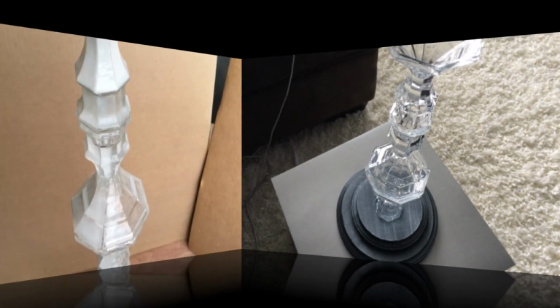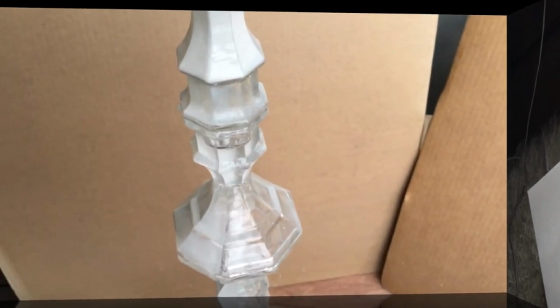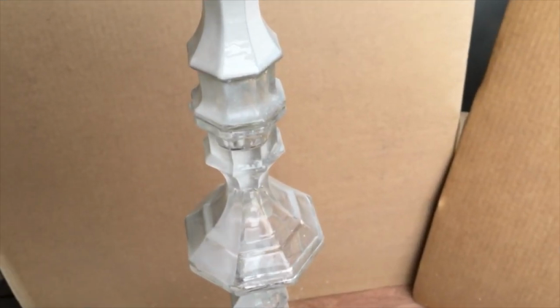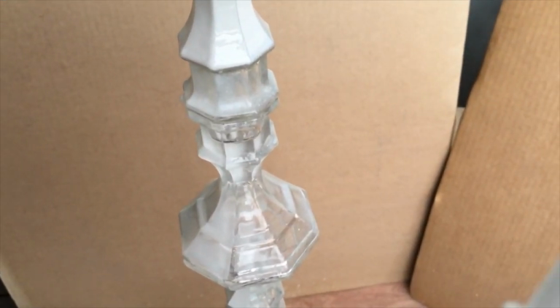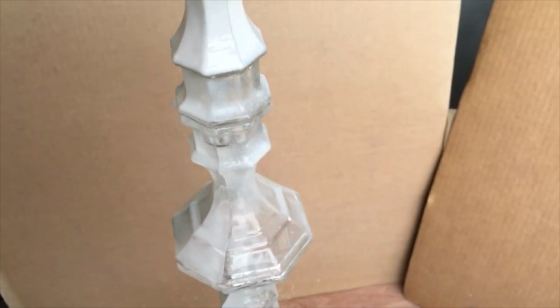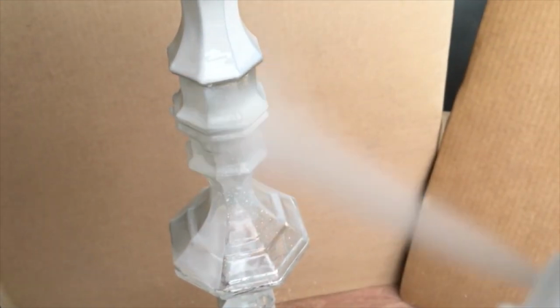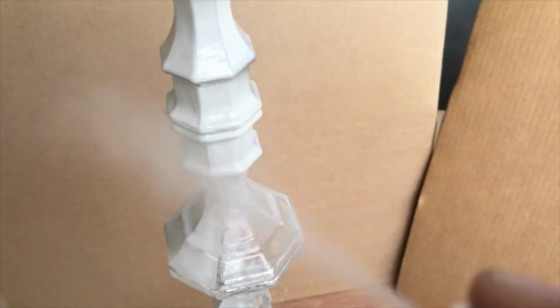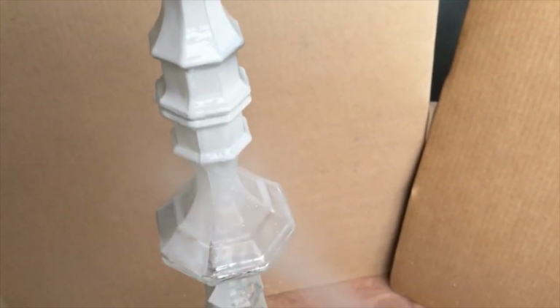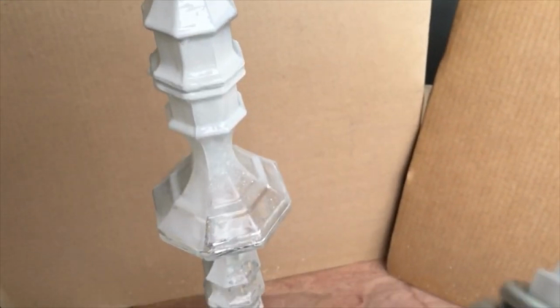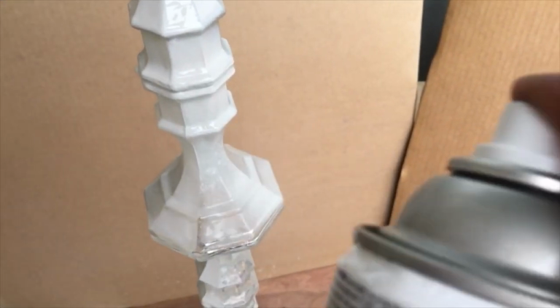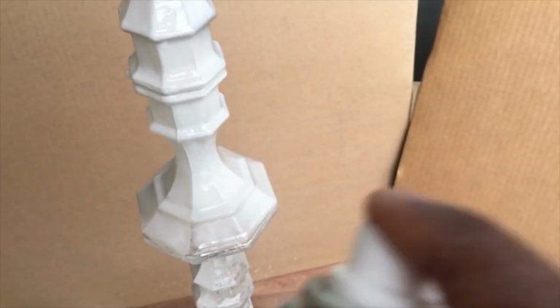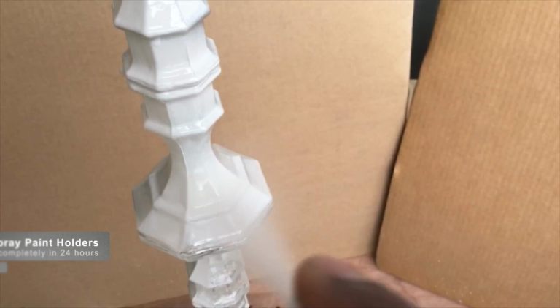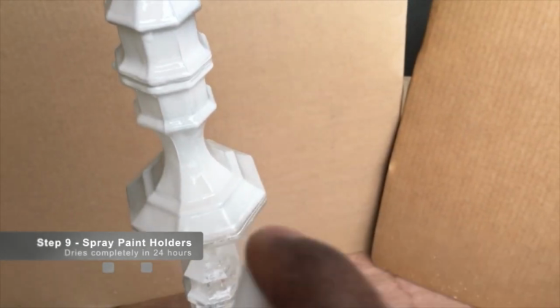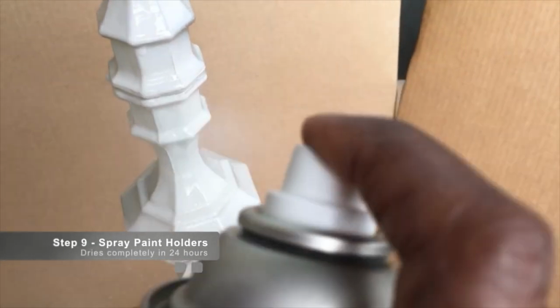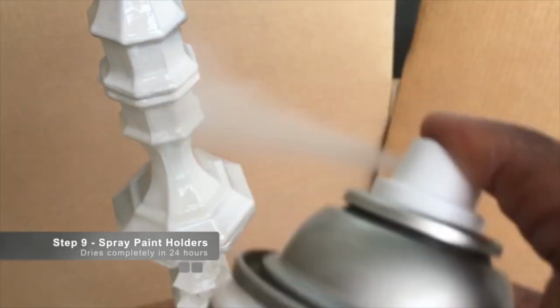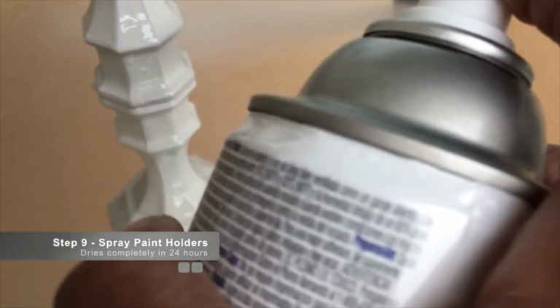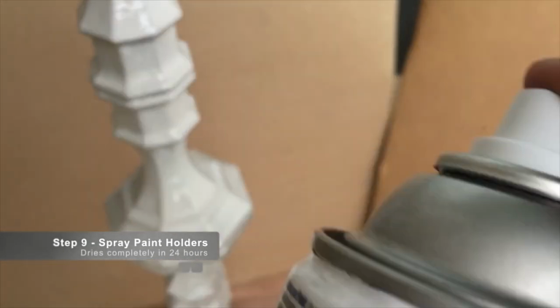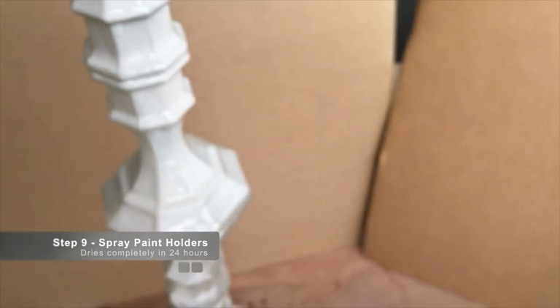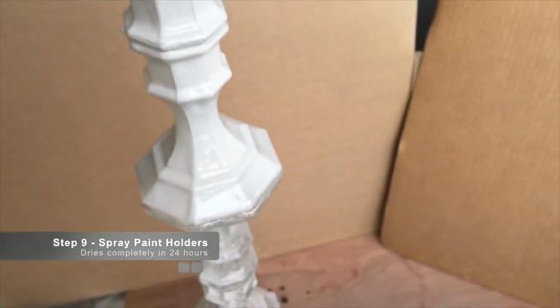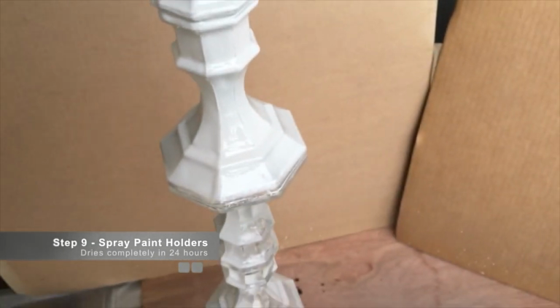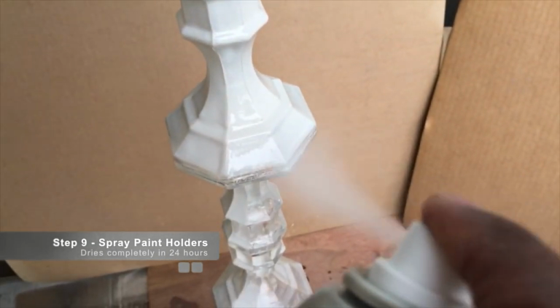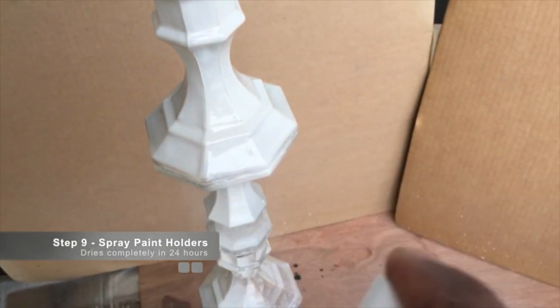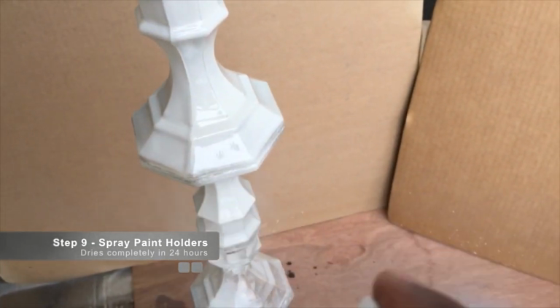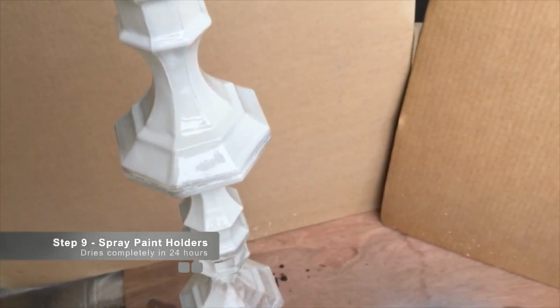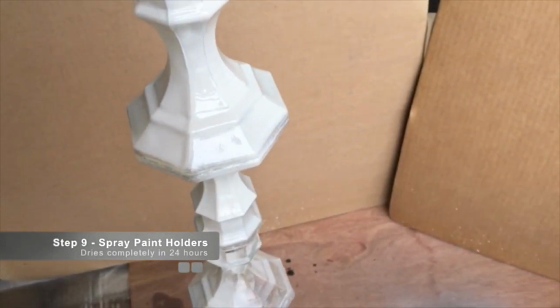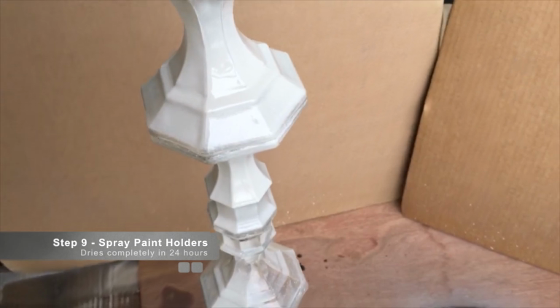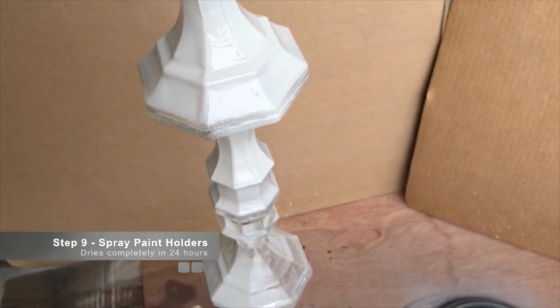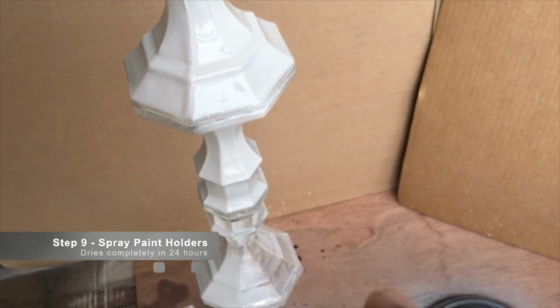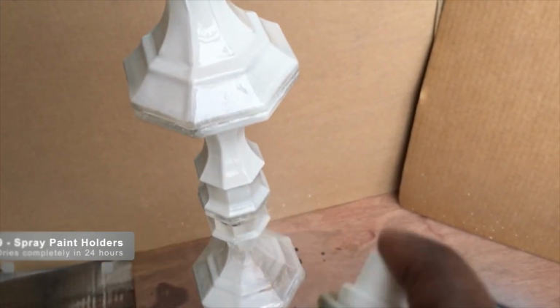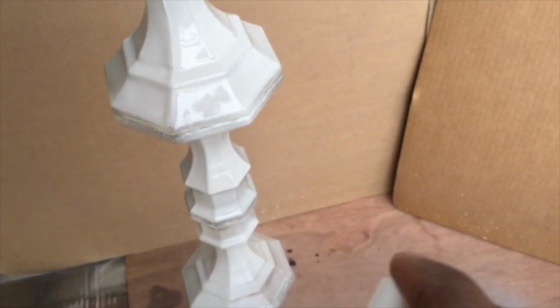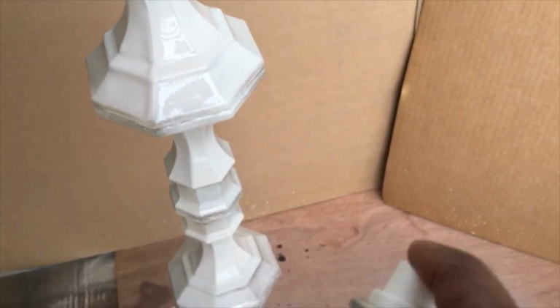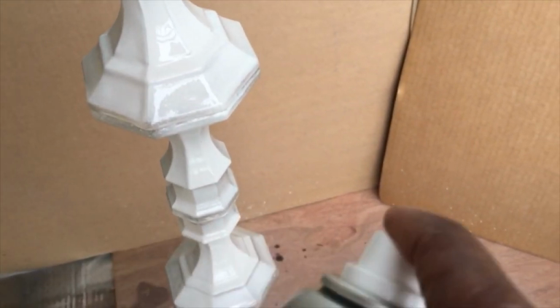You want to let that dry for 24 hours, then take it outside to a well-ventilated area and spray paint it. Let it dry for at least 24 hours.